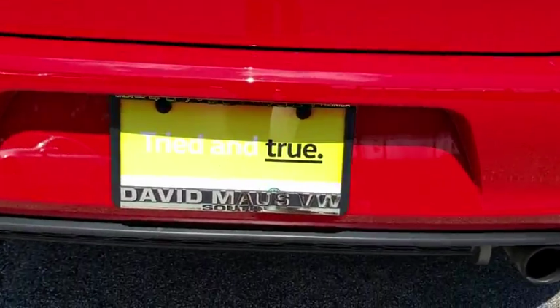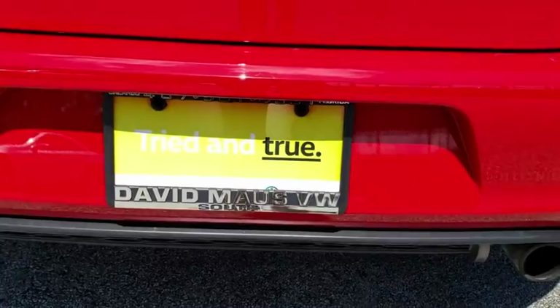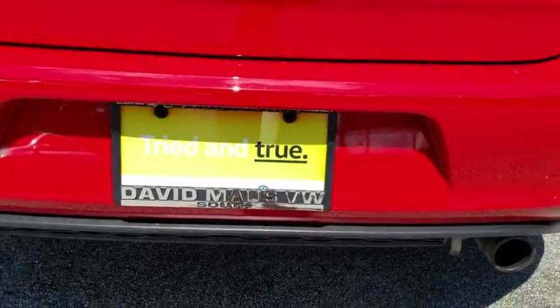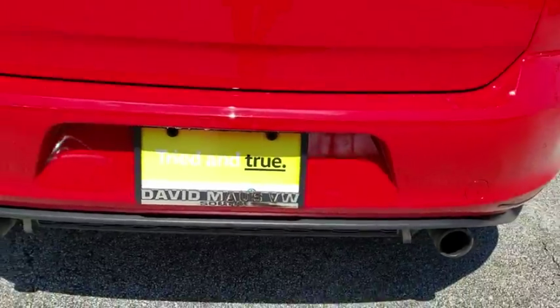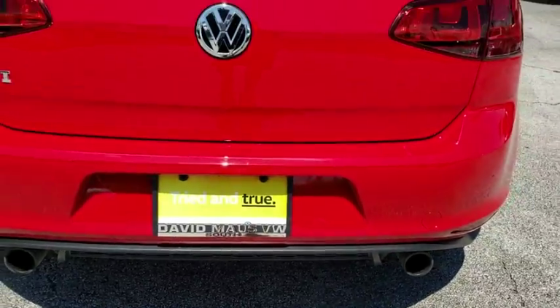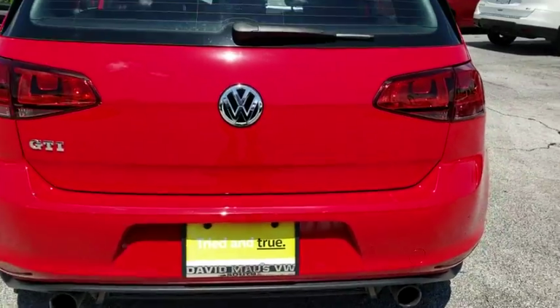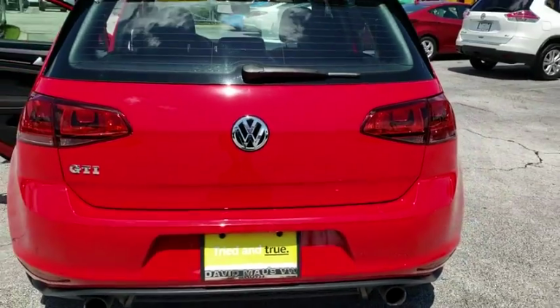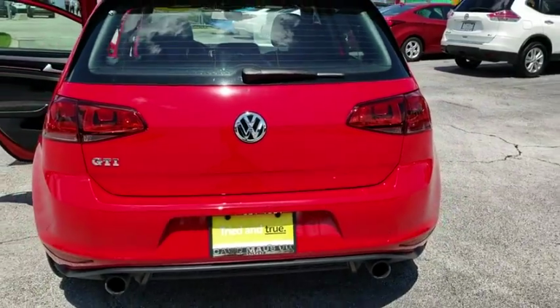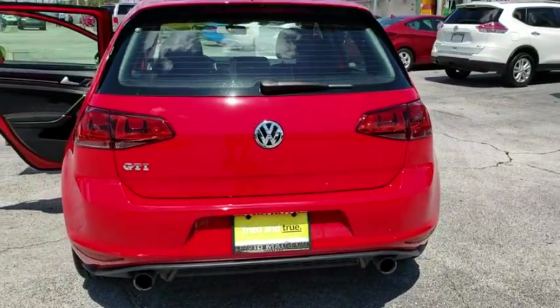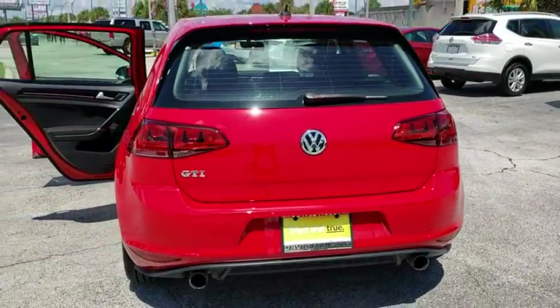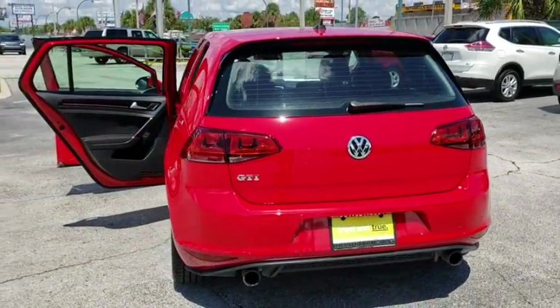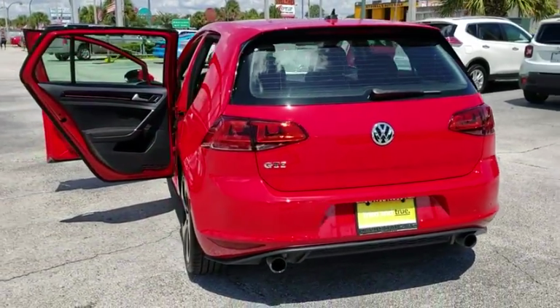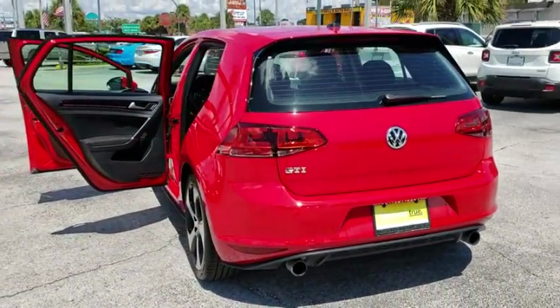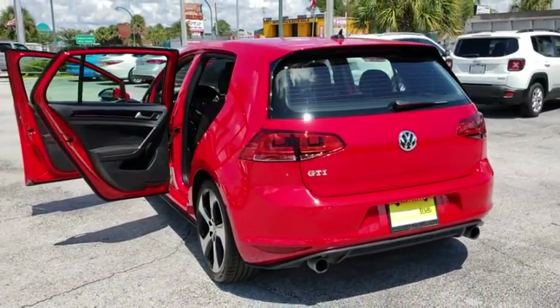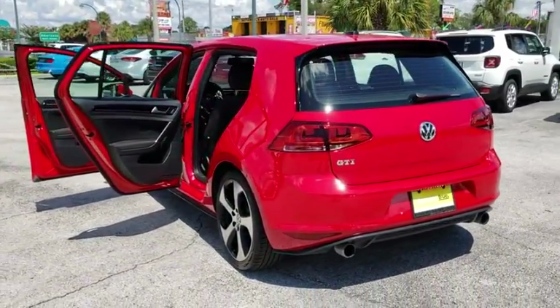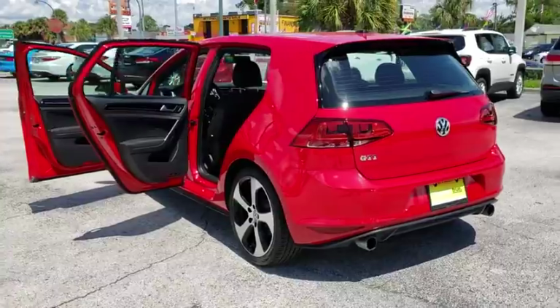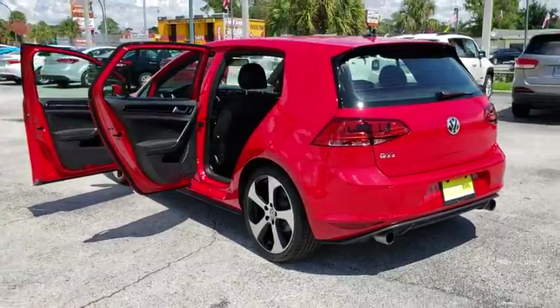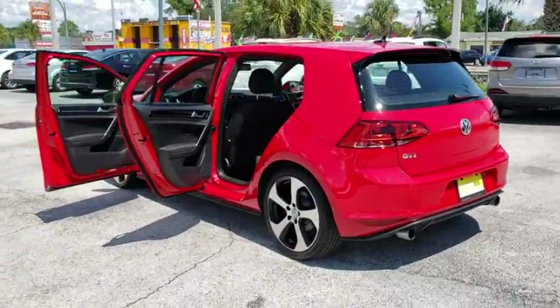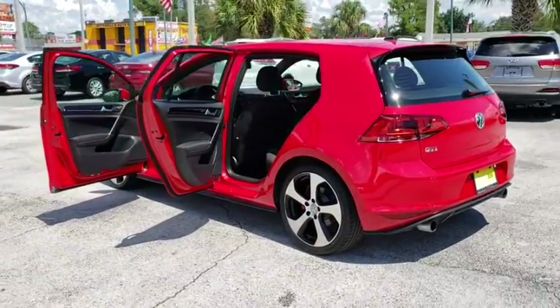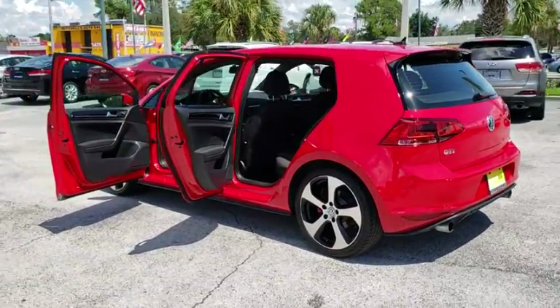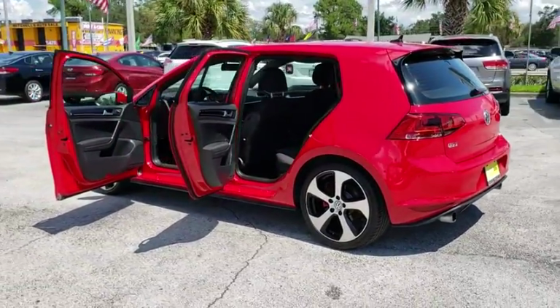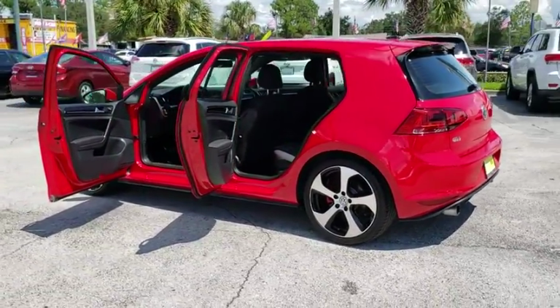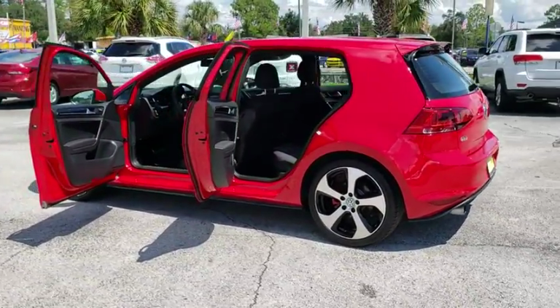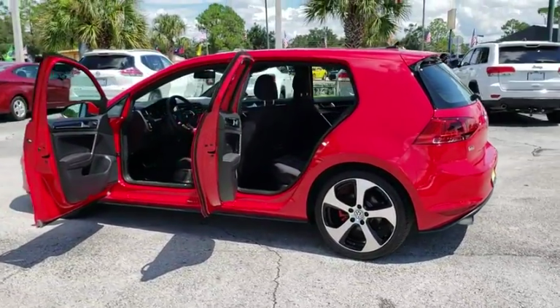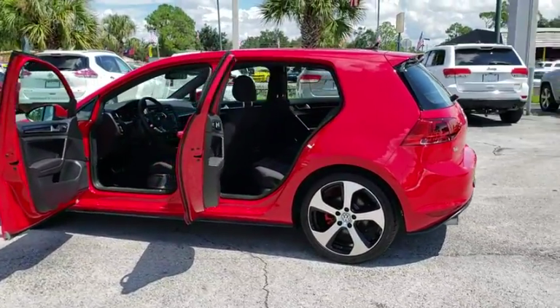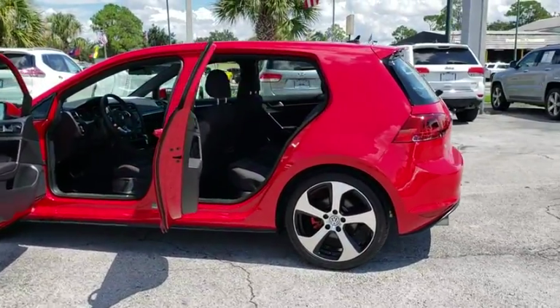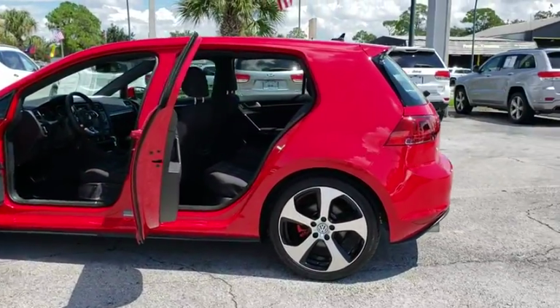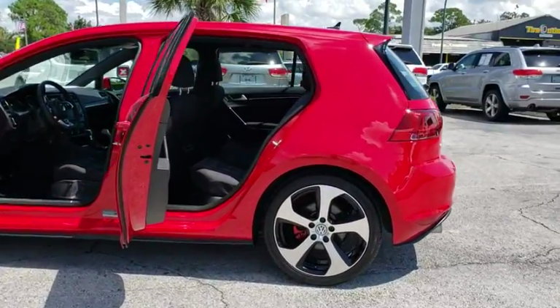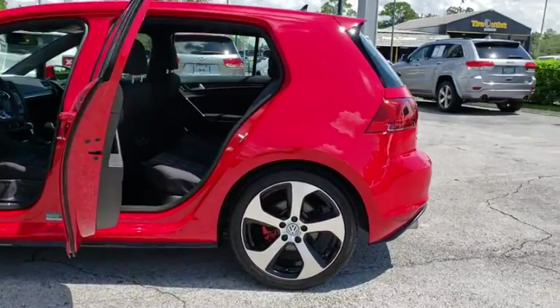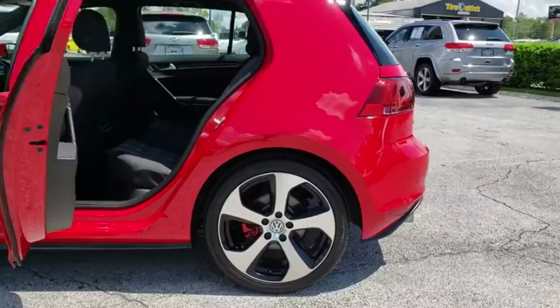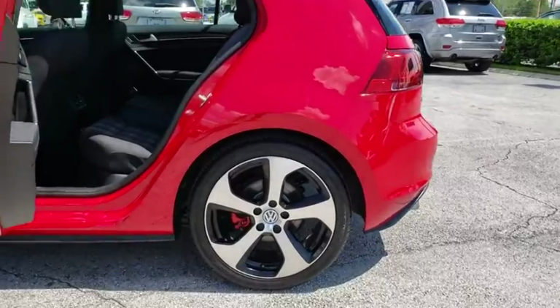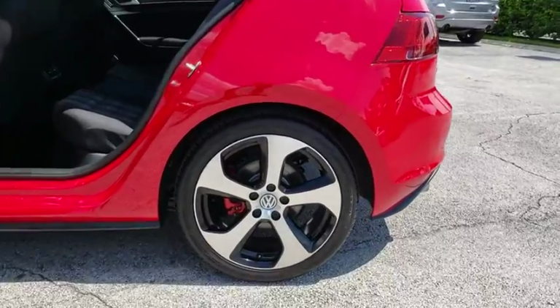Here are some of this vehicle's great options: keyless entry, traction control, power passenger seat, Bluetooth, leather wrapped steering wheel, dual airbags, air conditioning, power steering.